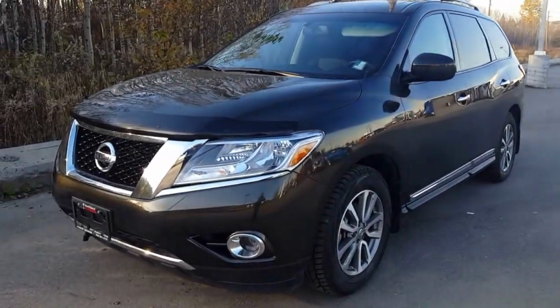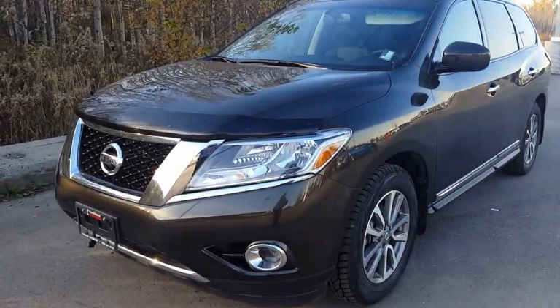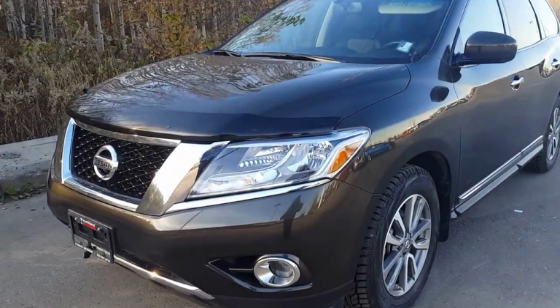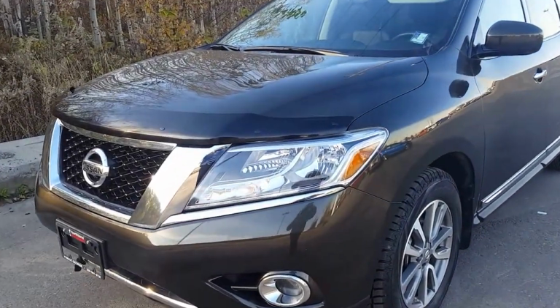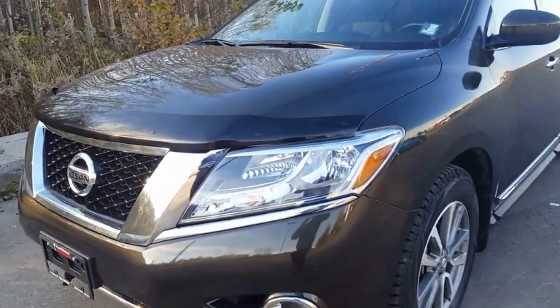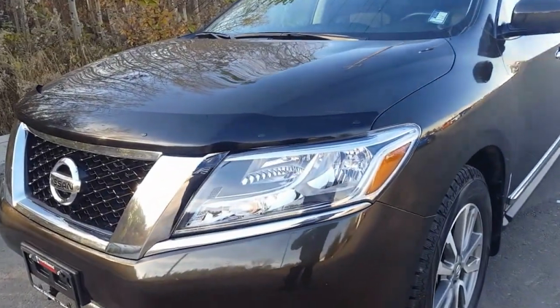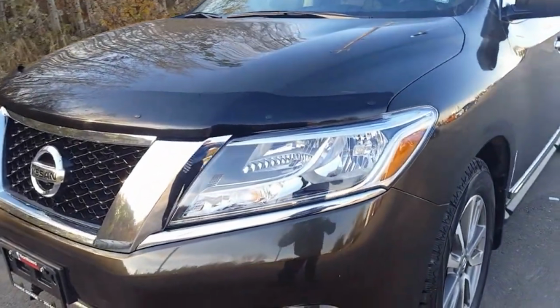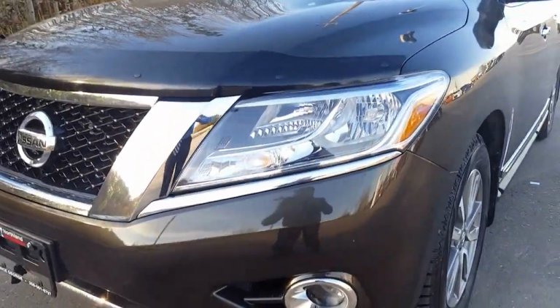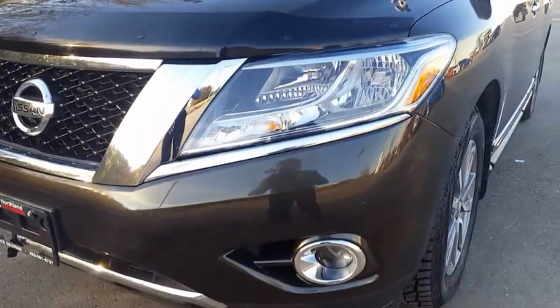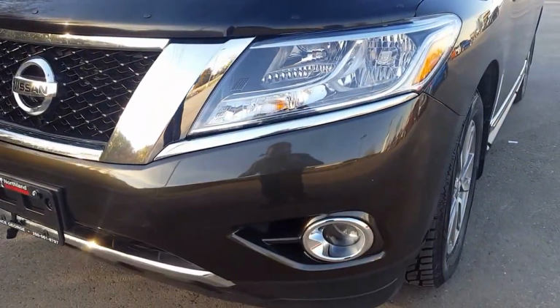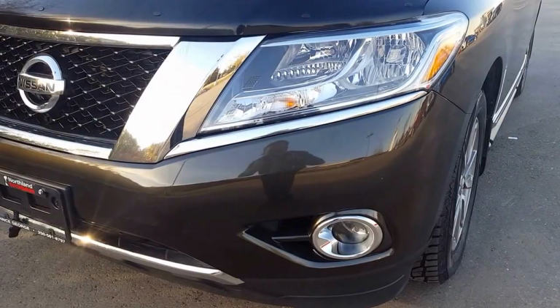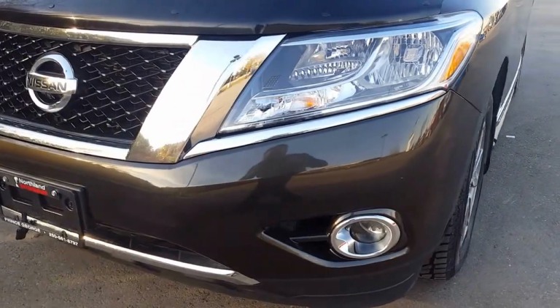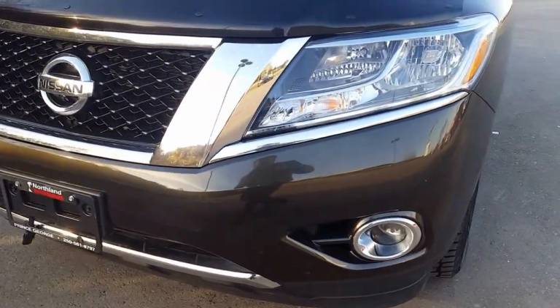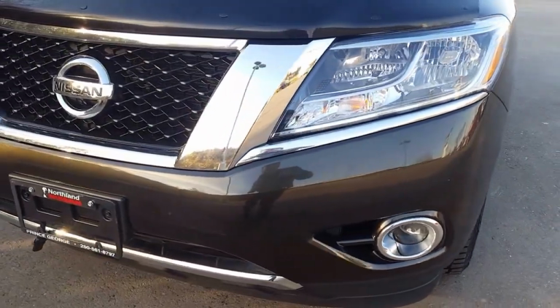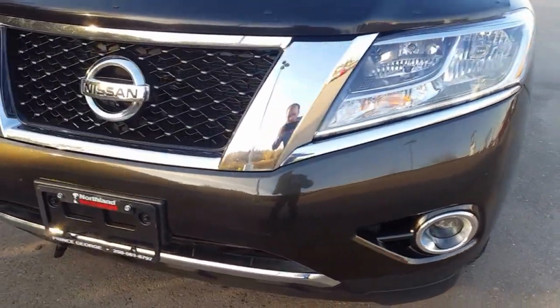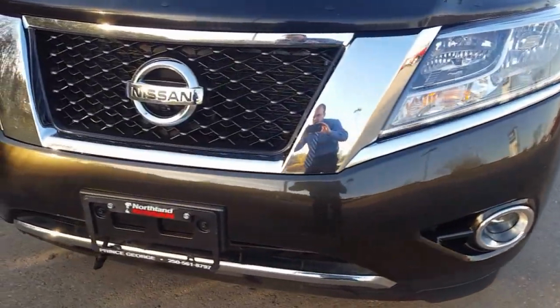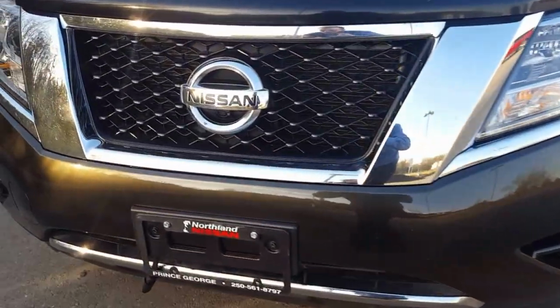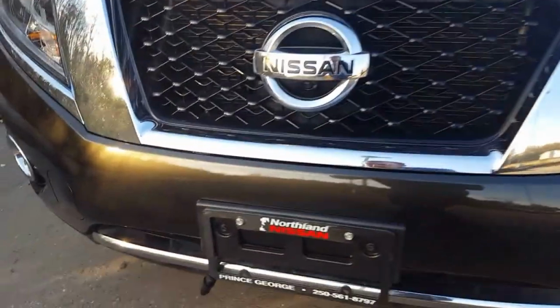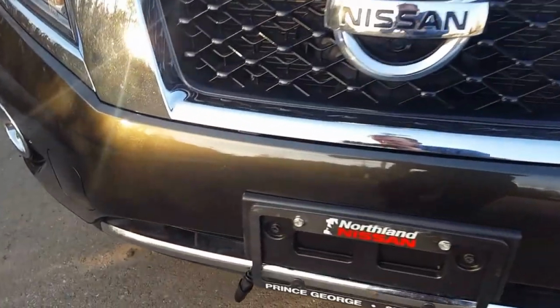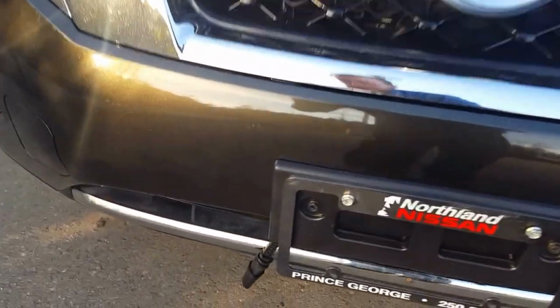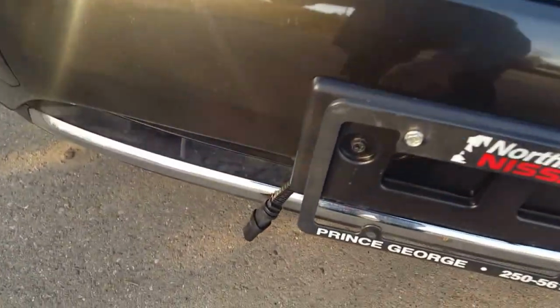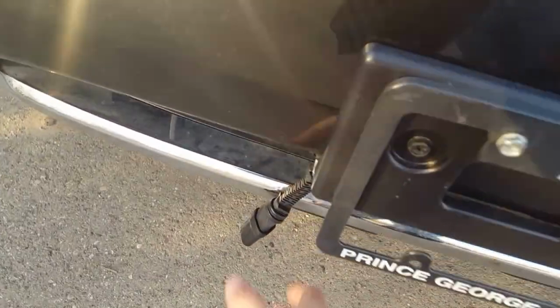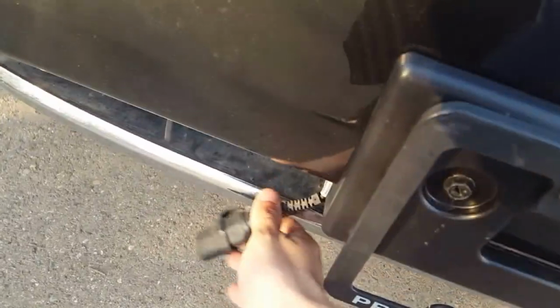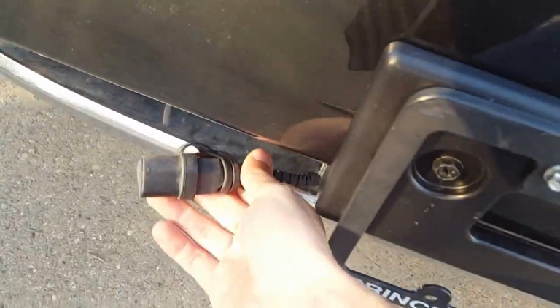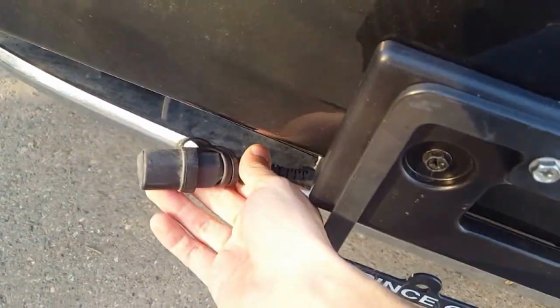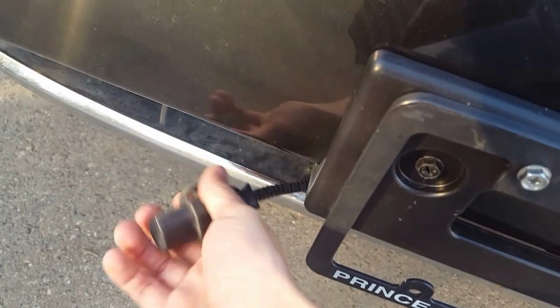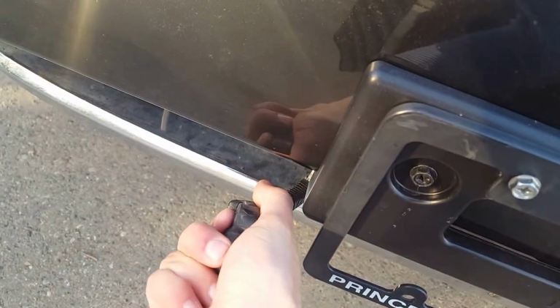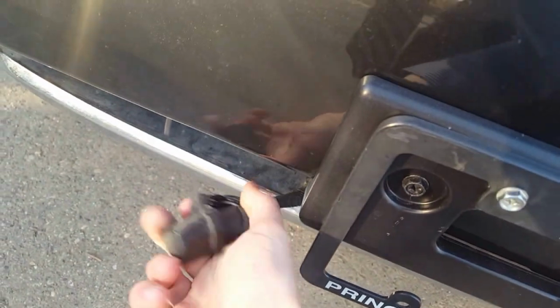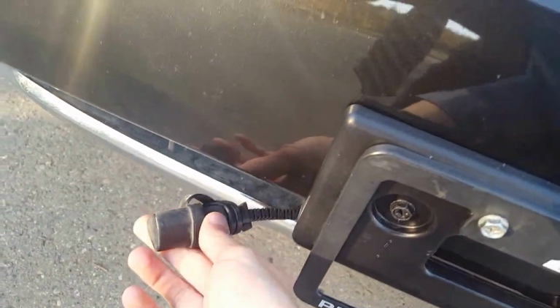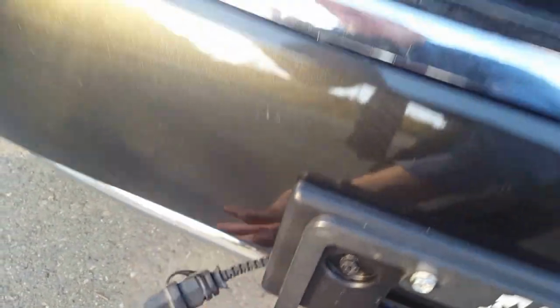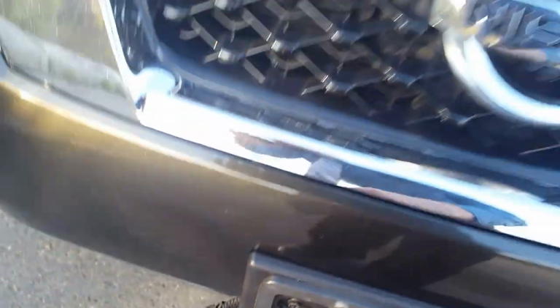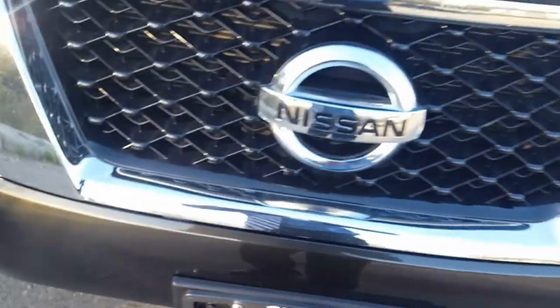Looking in the front here we have a bug visor and we have some fog lights to complement the weather we've been having. Right below here we also have a block heater — perfect, you don't want to be caught without that when it gets cold.